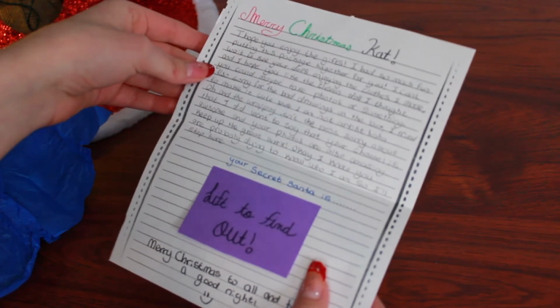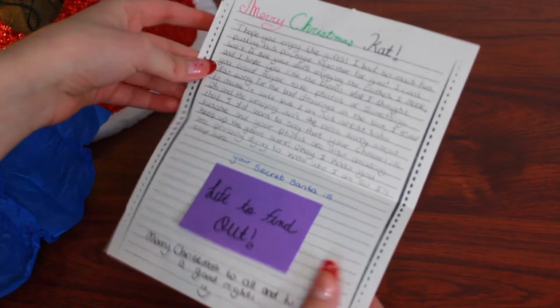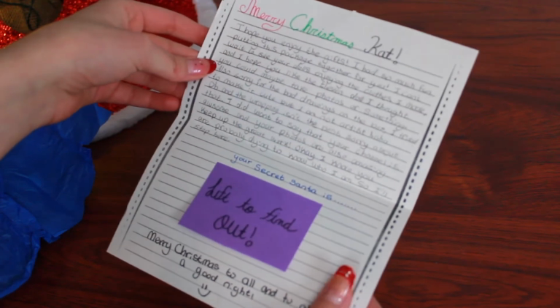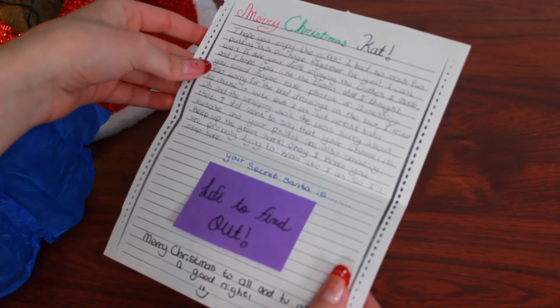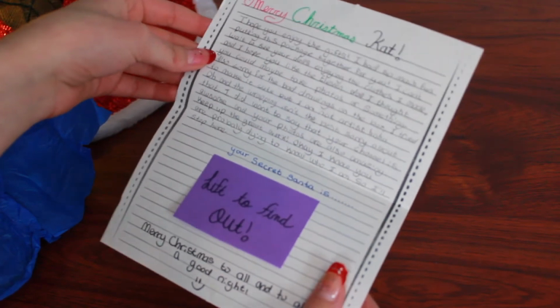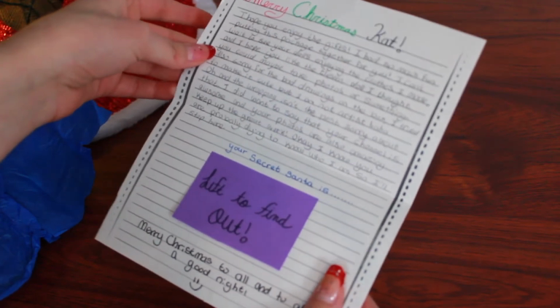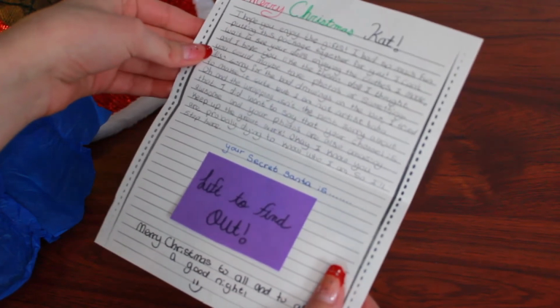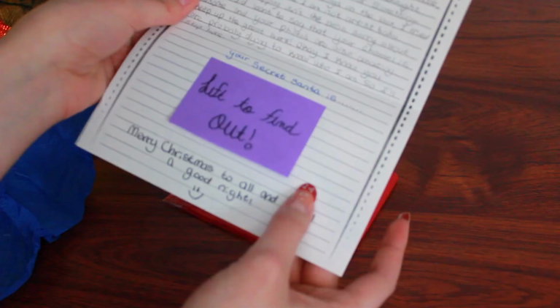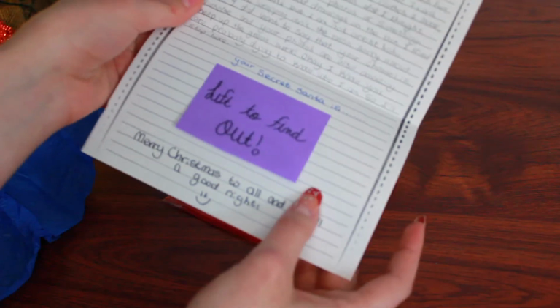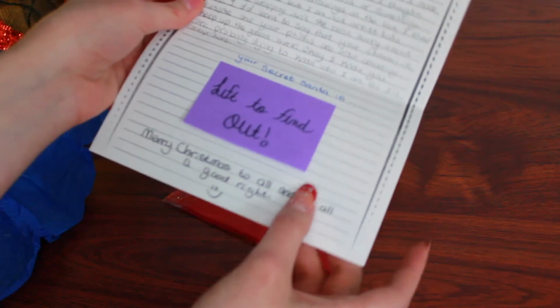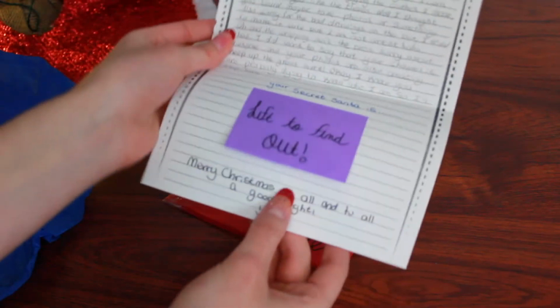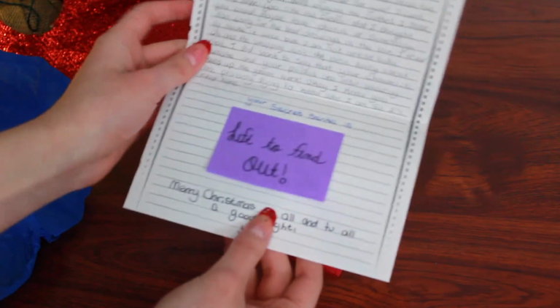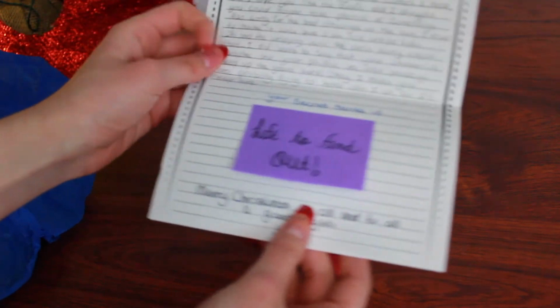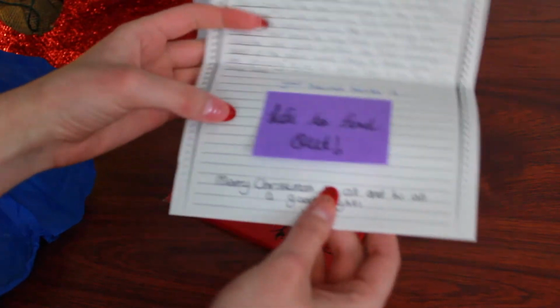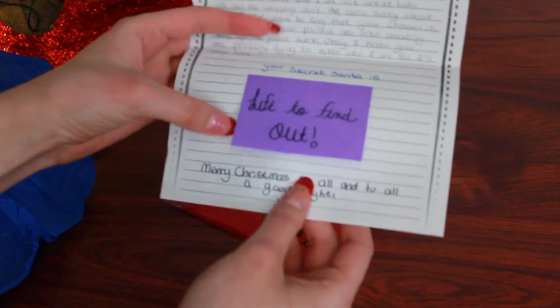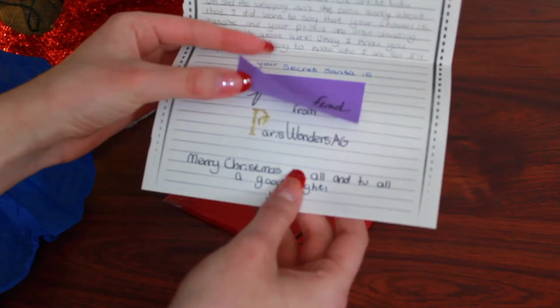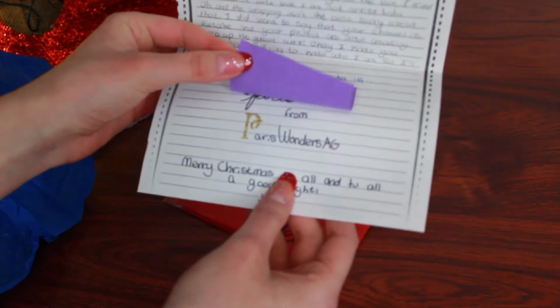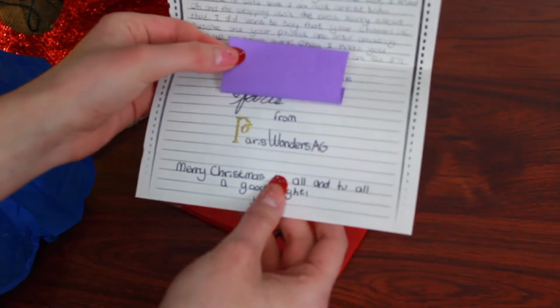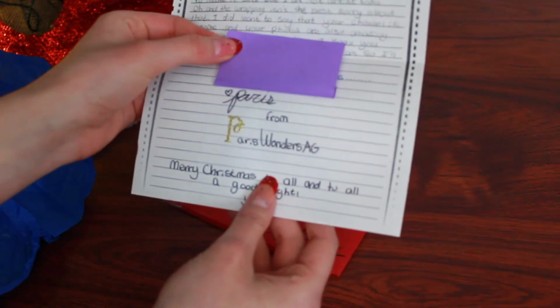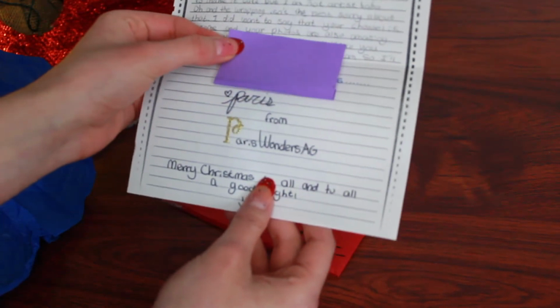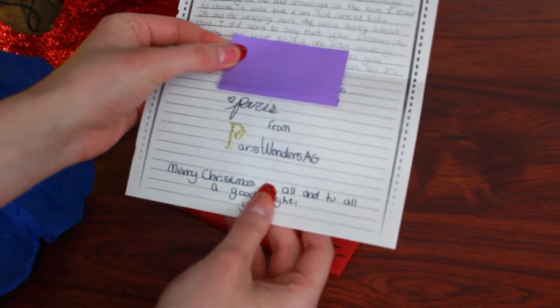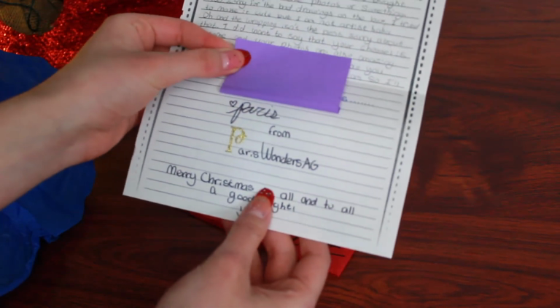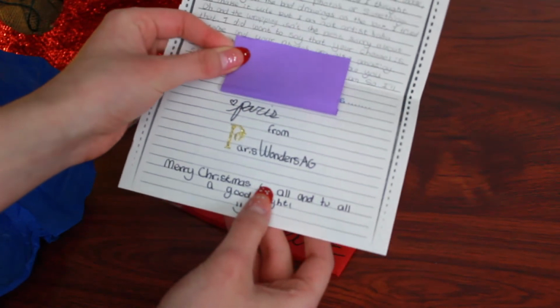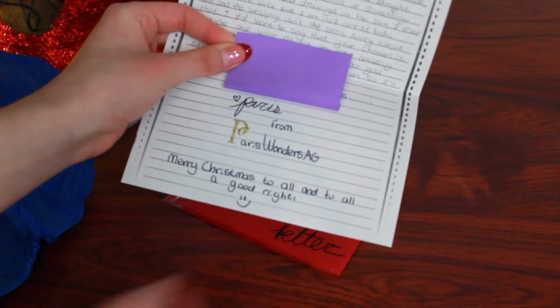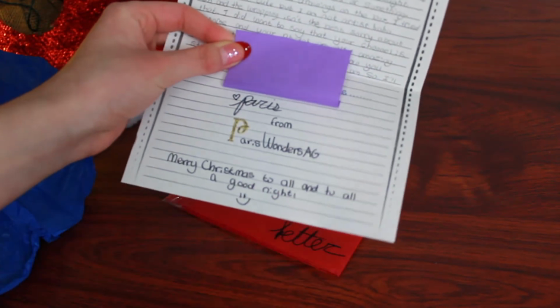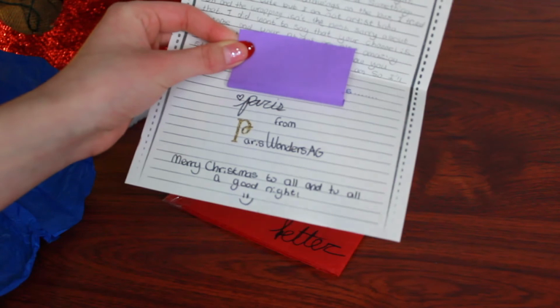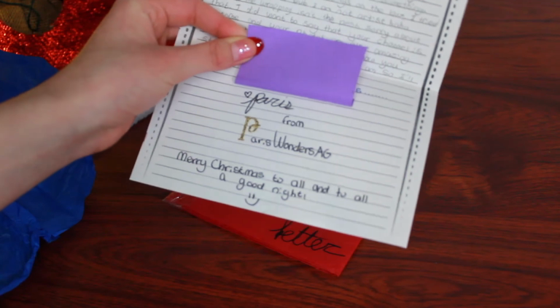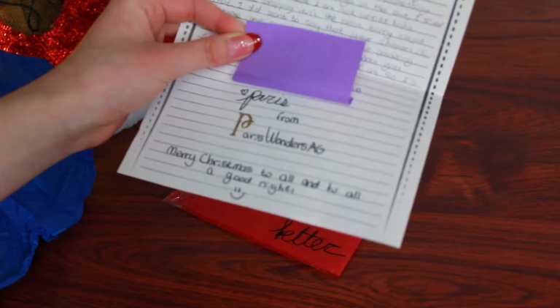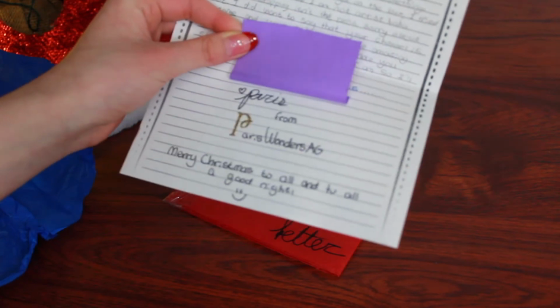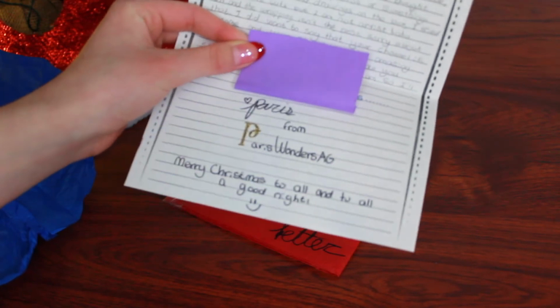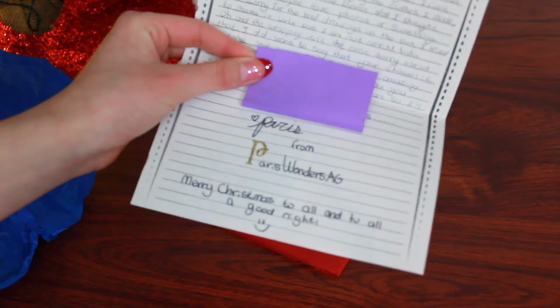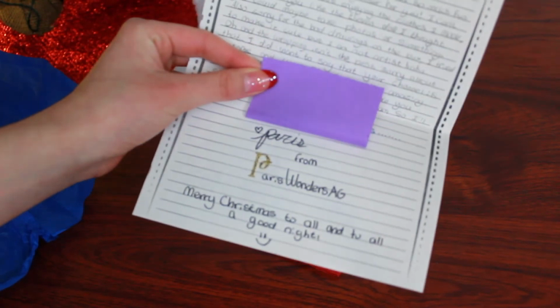I know you are probably dying to know who I am, so I'll stop here. Your Secret Santa is... Paris from Paris Wonders AG! Thank you so much, Paris!